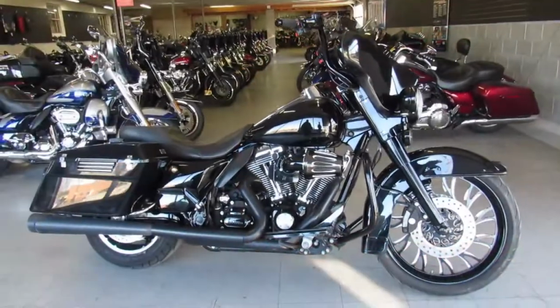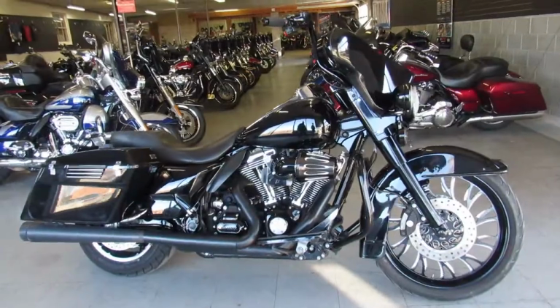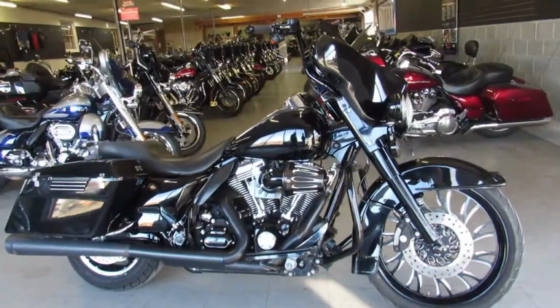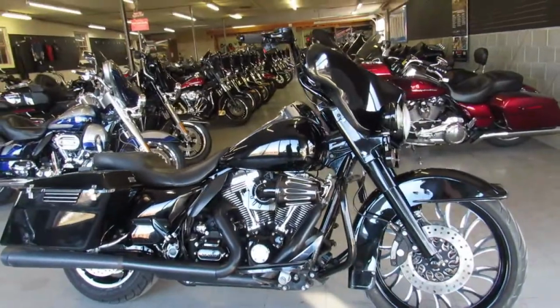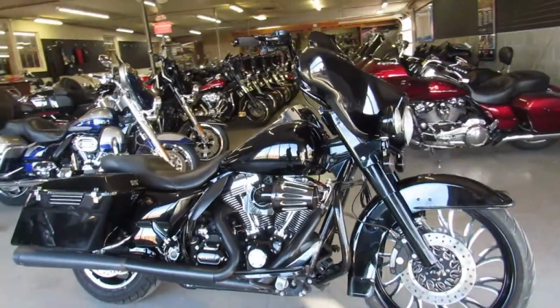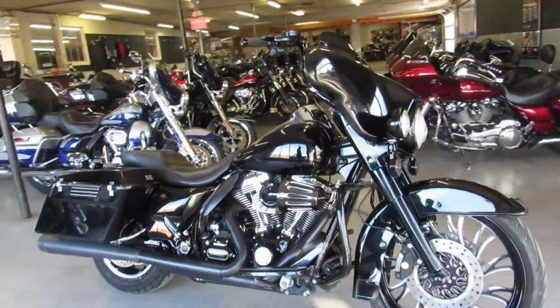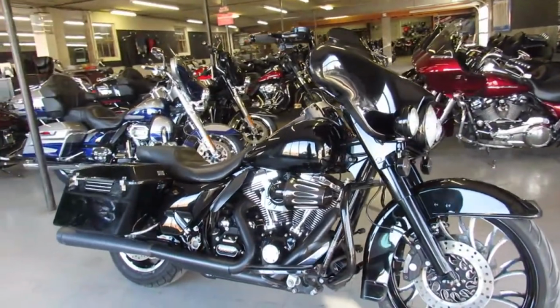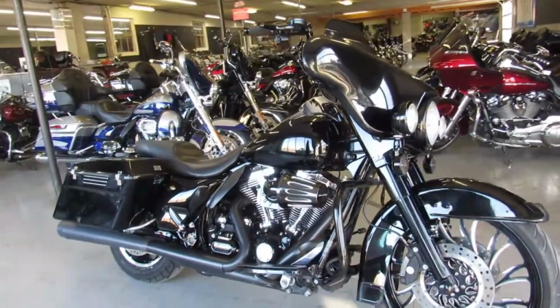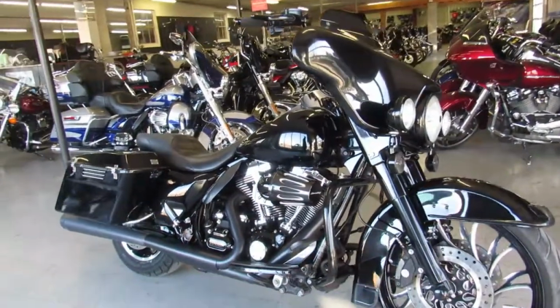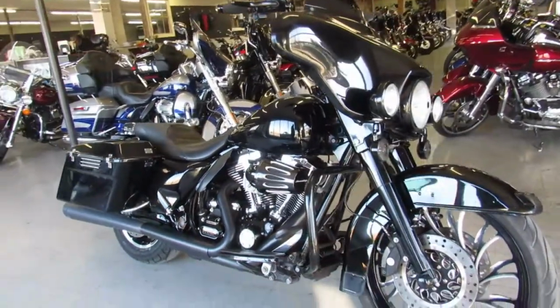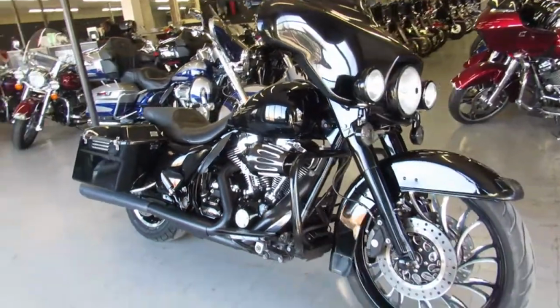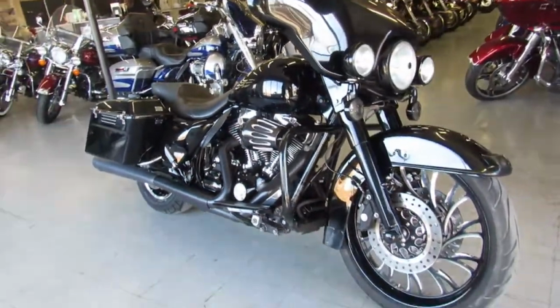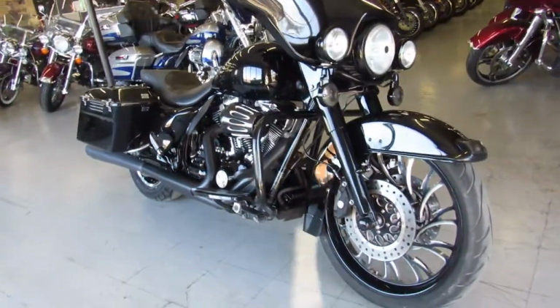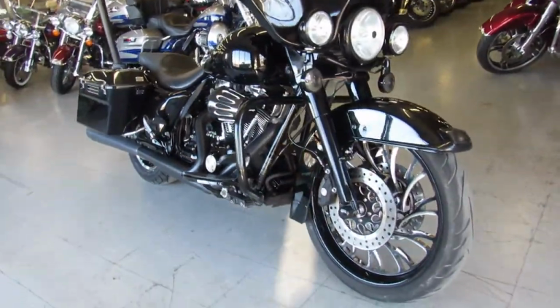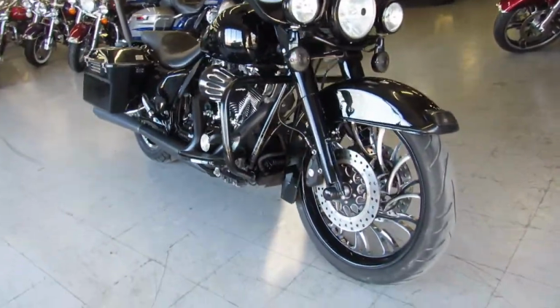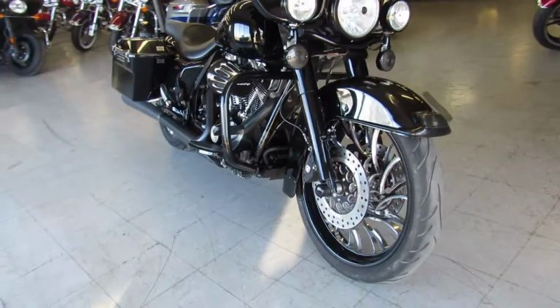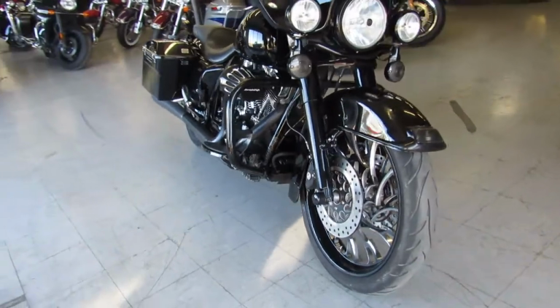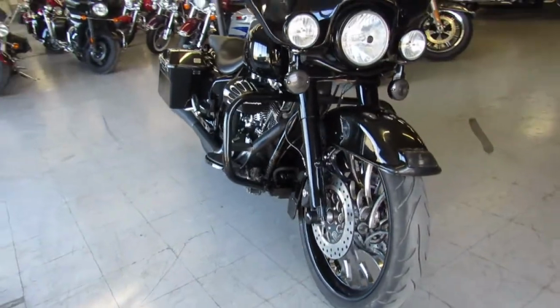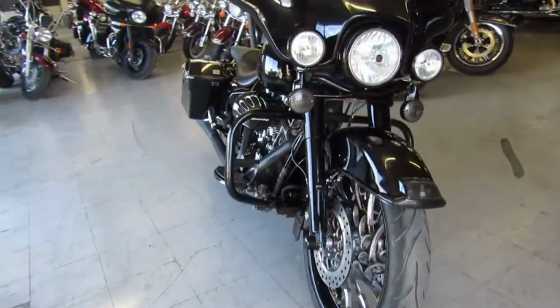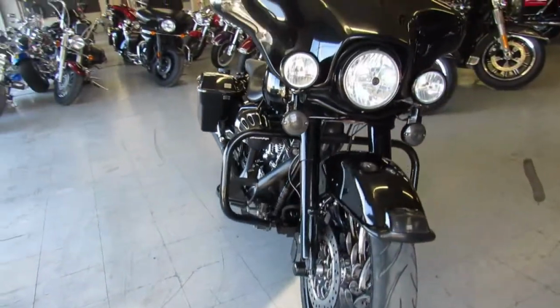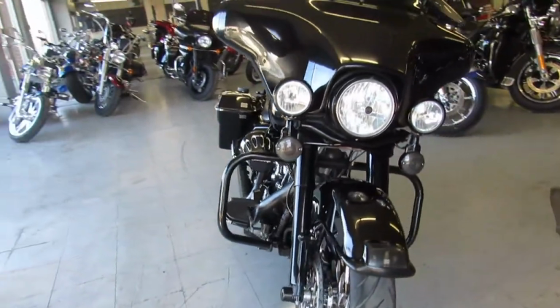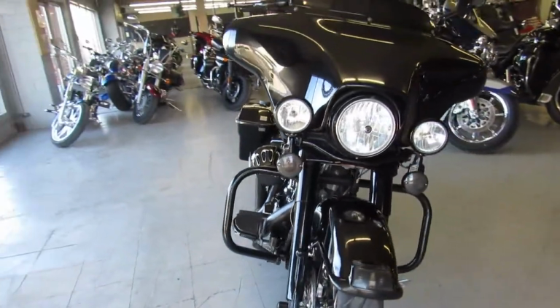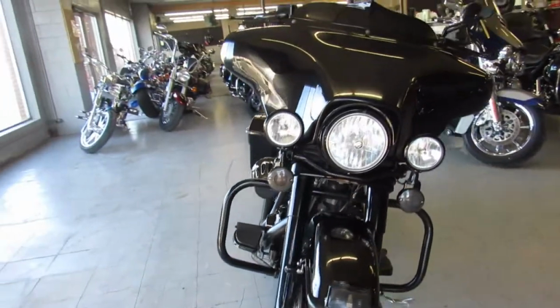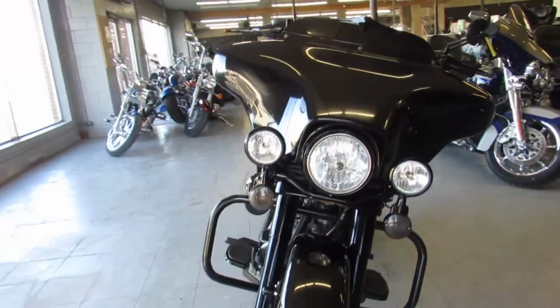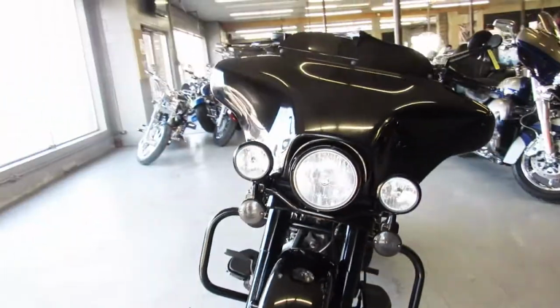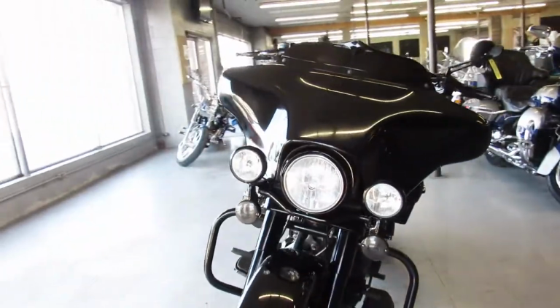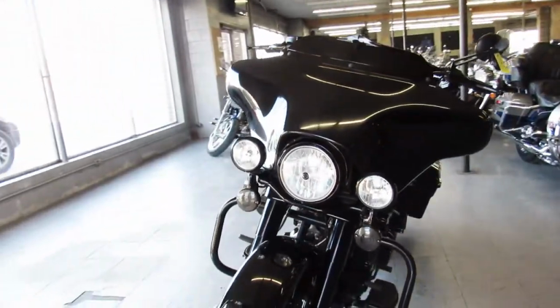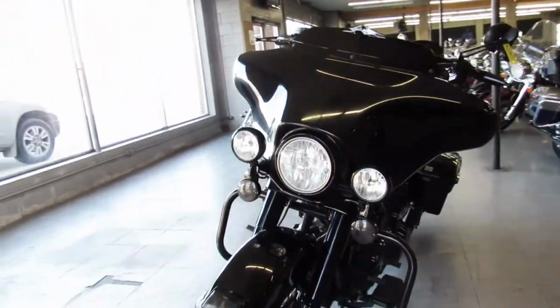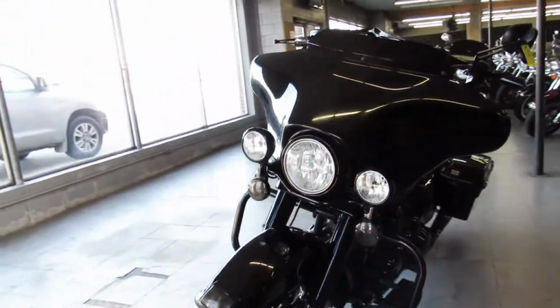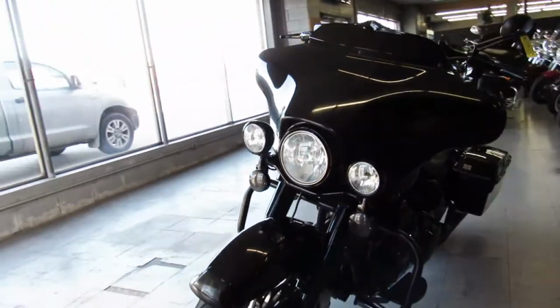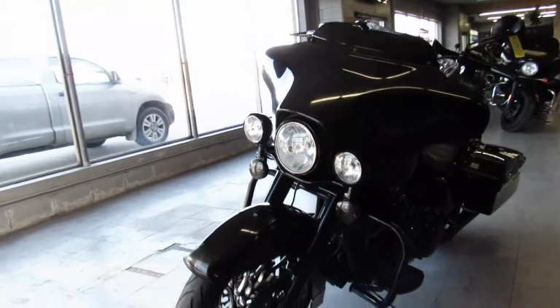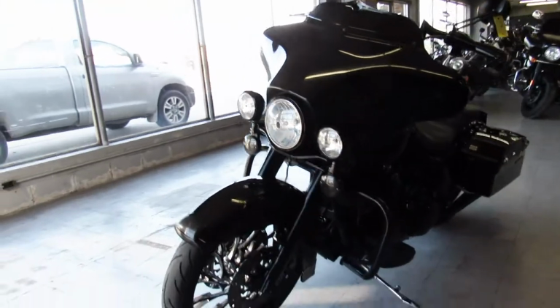Hey guys, ApprovalPowerSports.com here doing a video on another Harley Davidson we got in the shop. This is a used 2012 big wheel bagger for sale, only 19,162 miles guys.